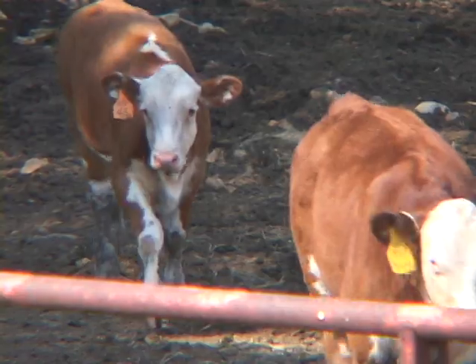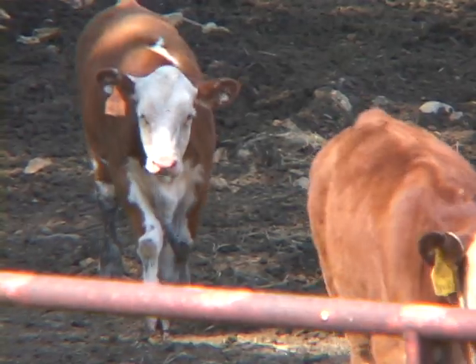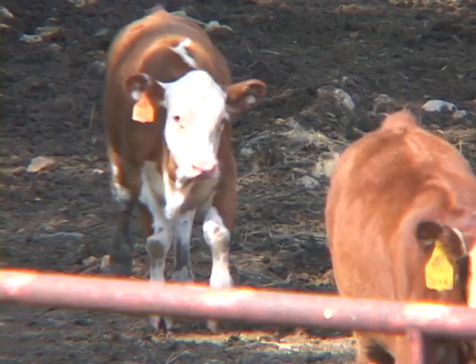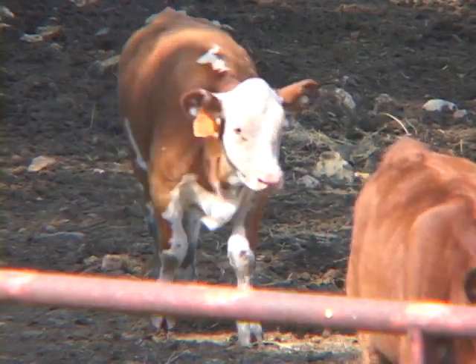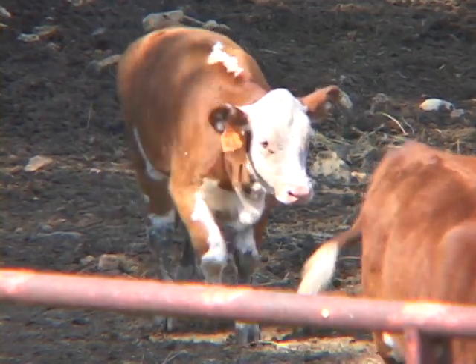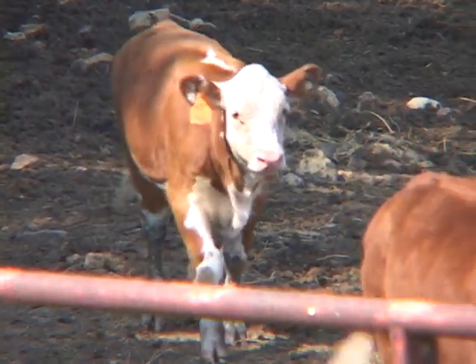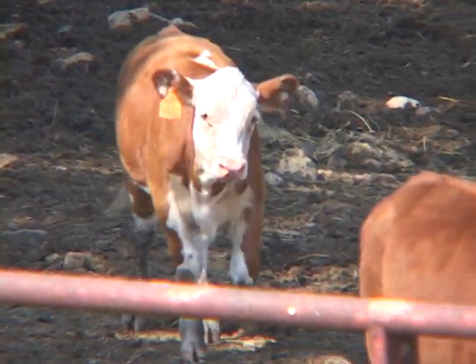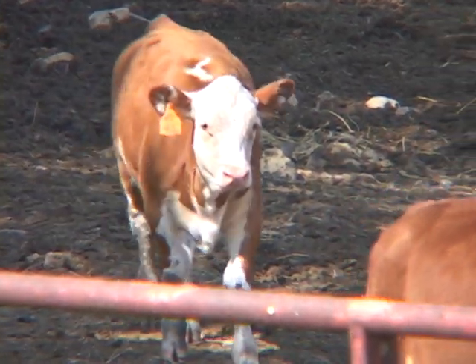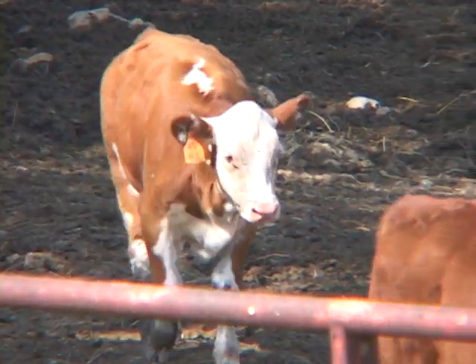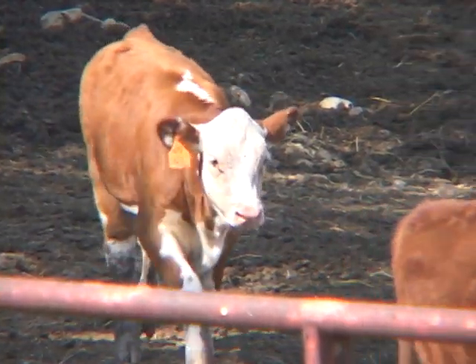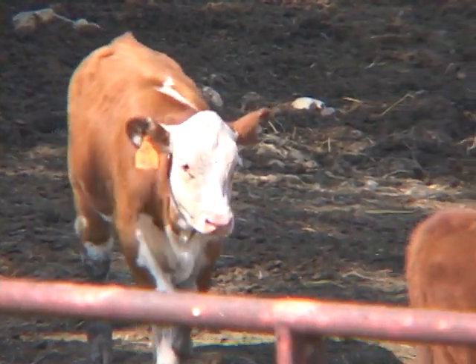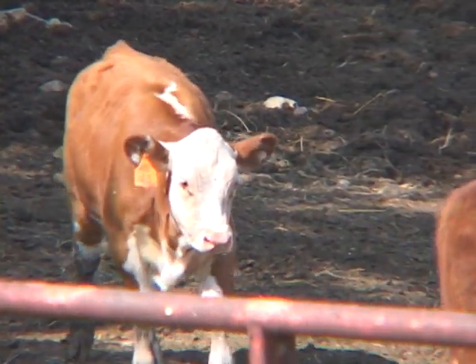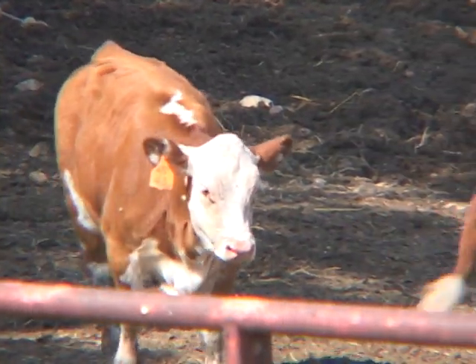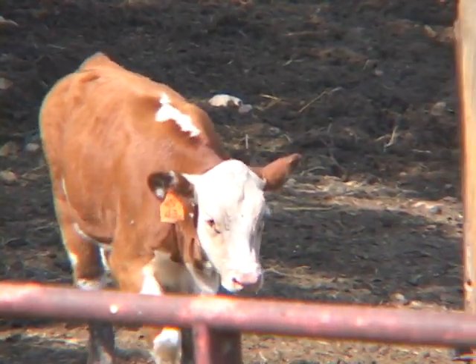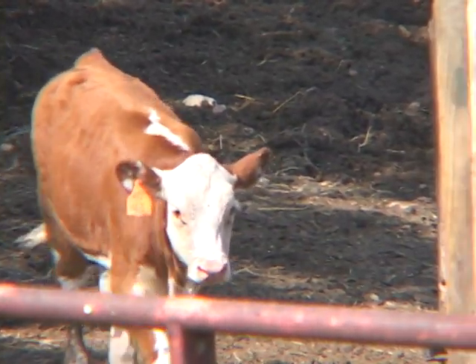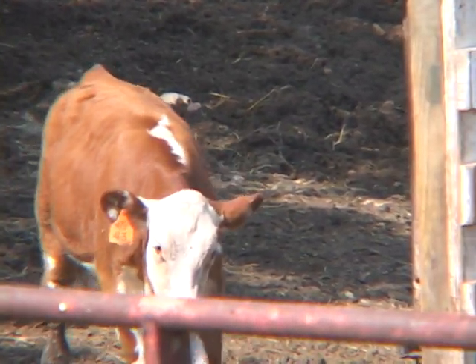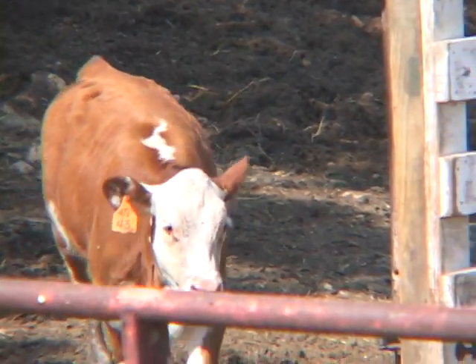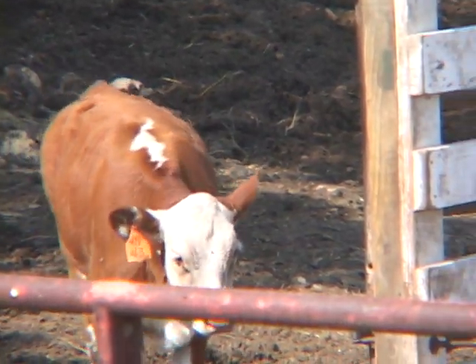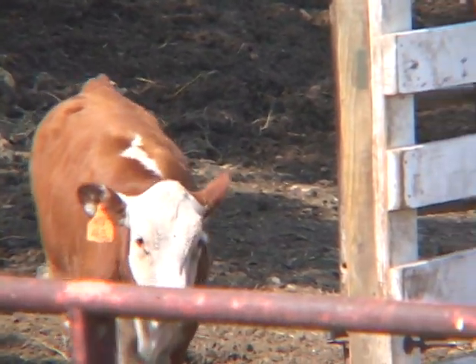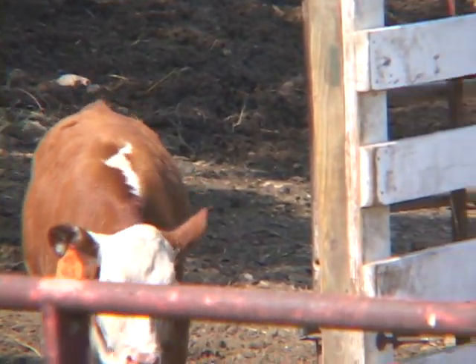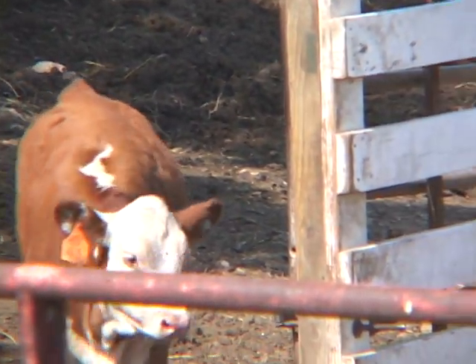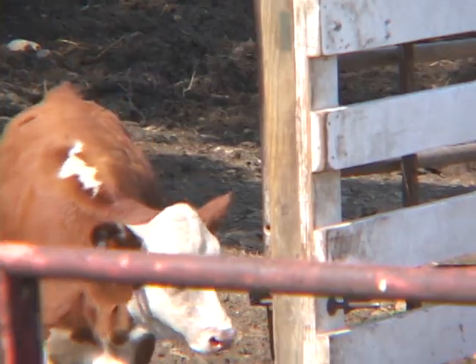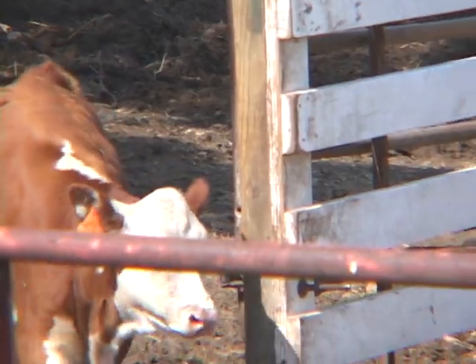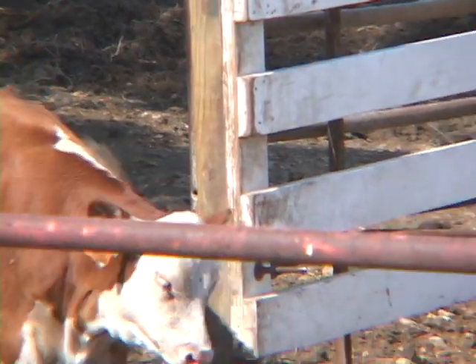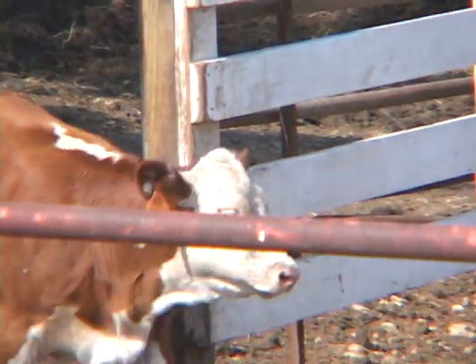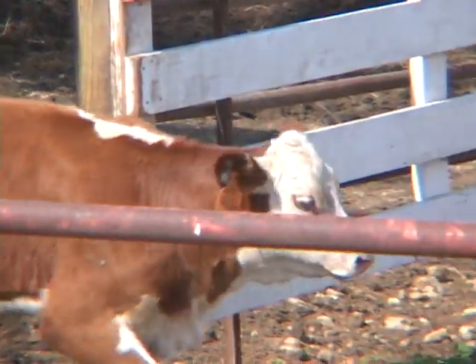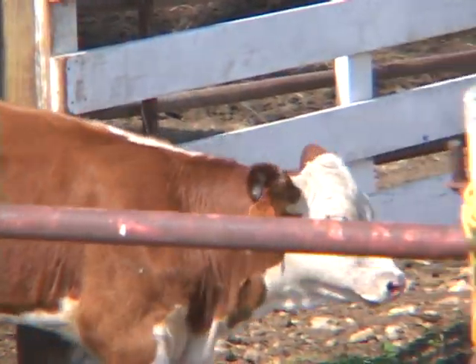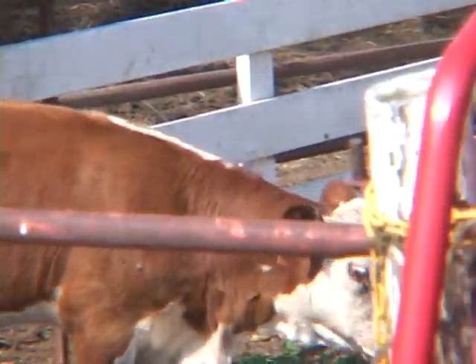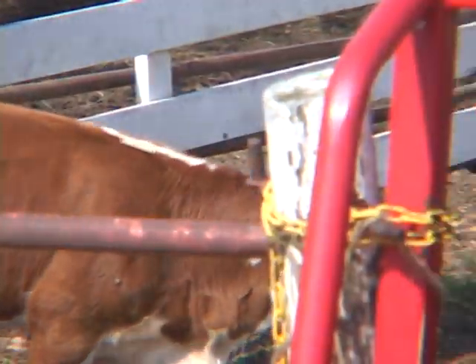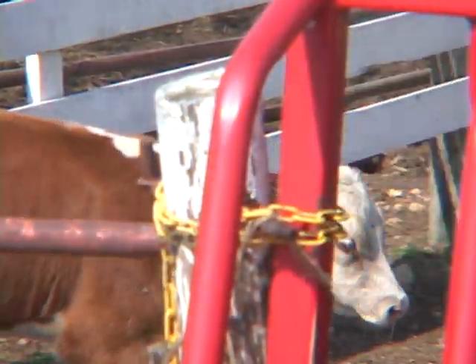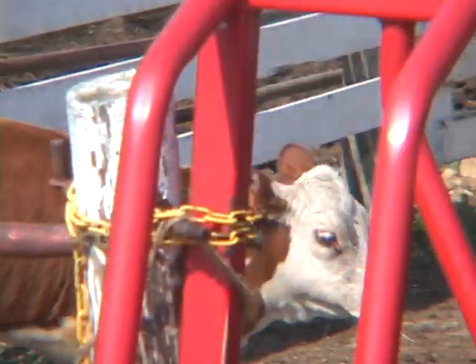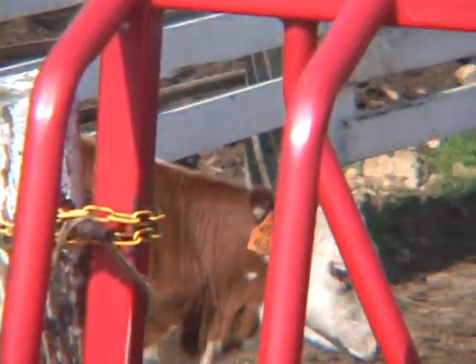And you've got to put that tag in when it's born, because if you don't get that calf caught within the first one or two days — two days old — it can outrun you.